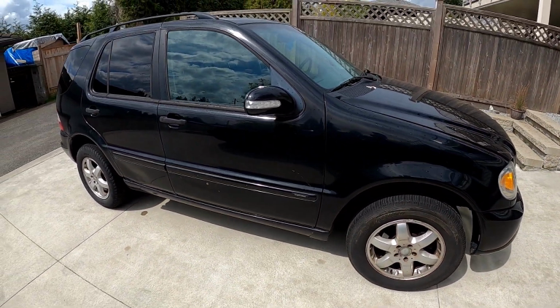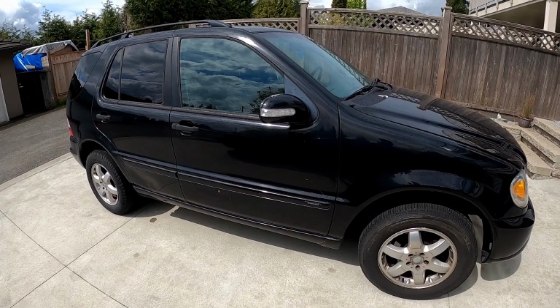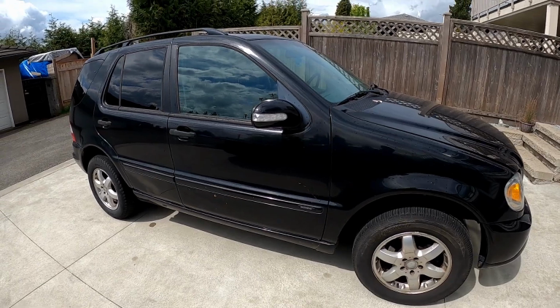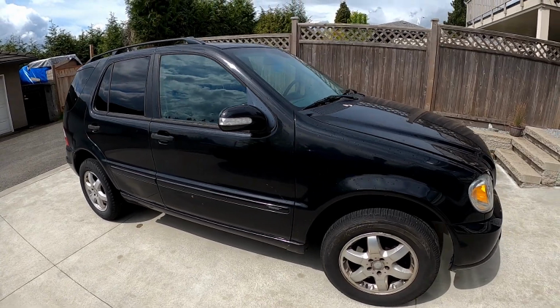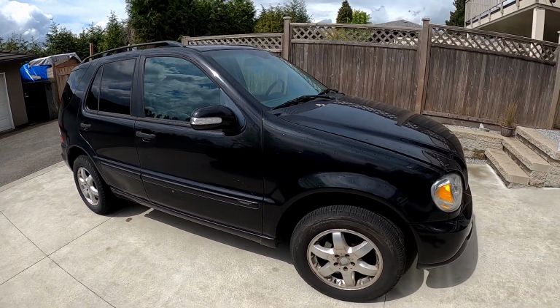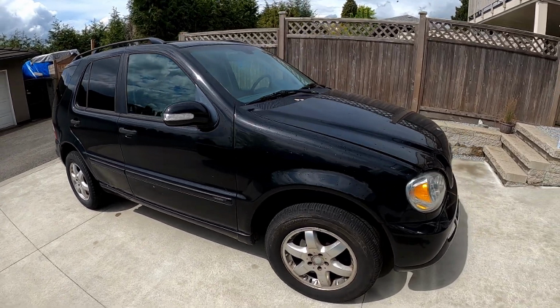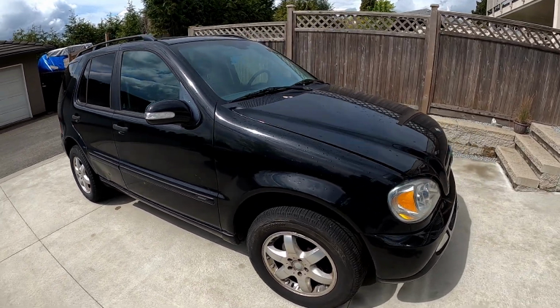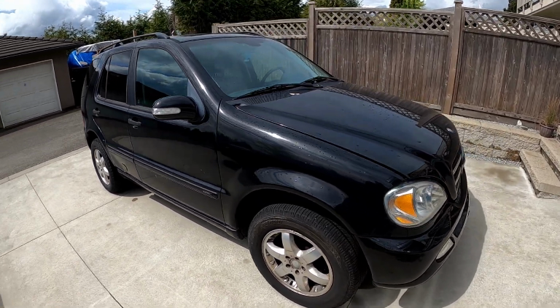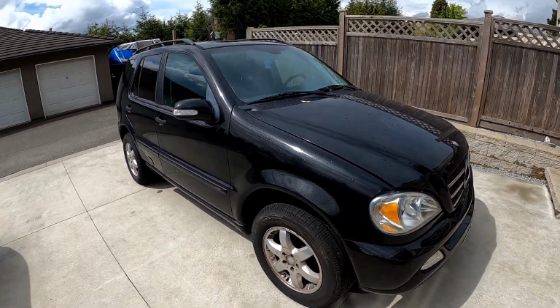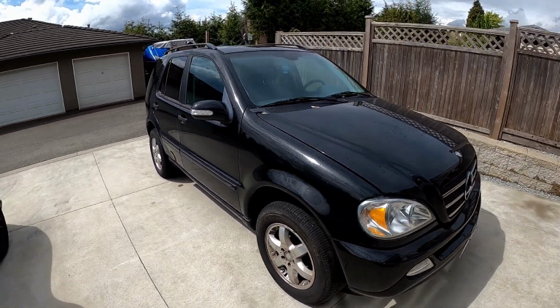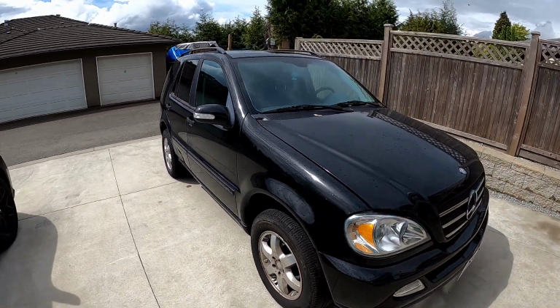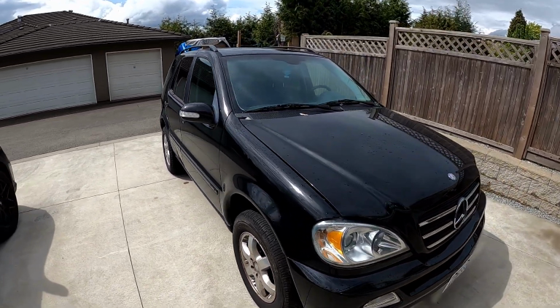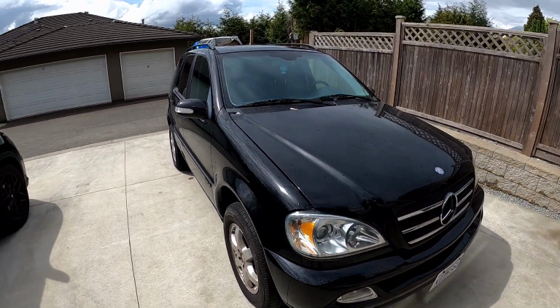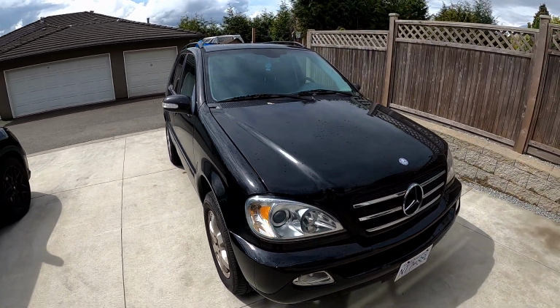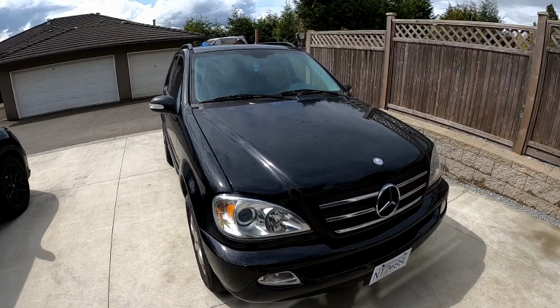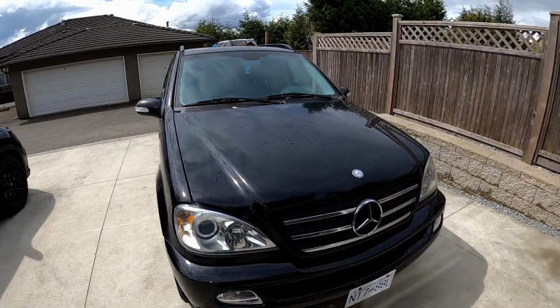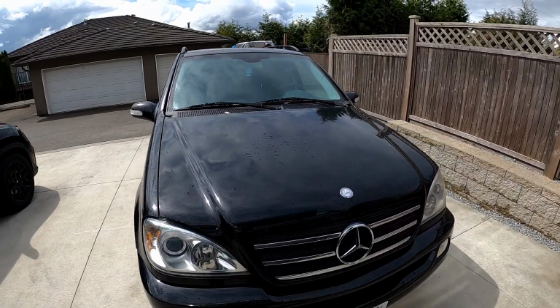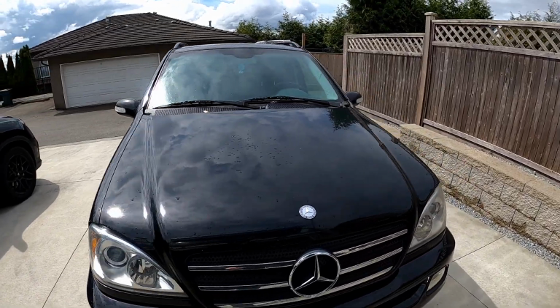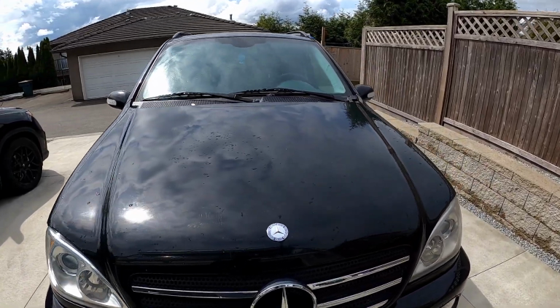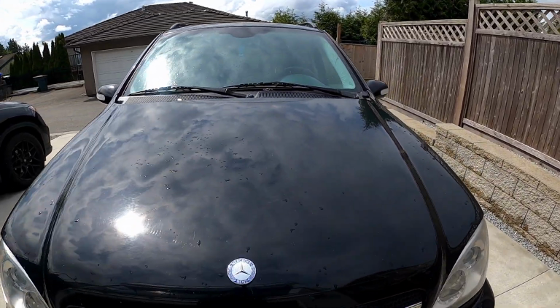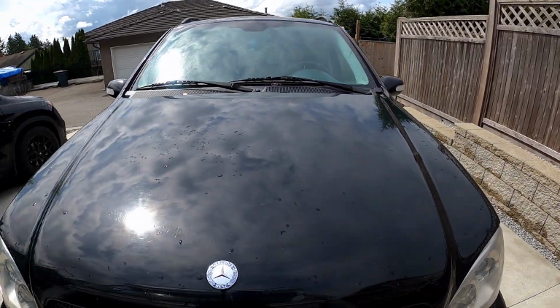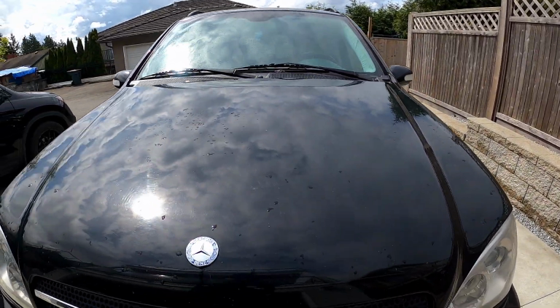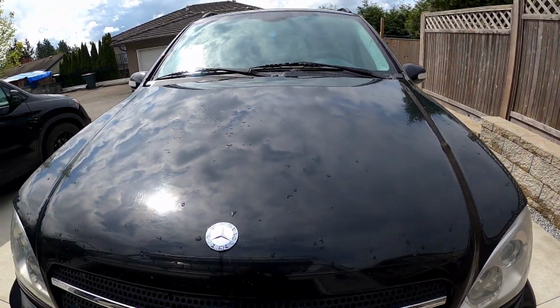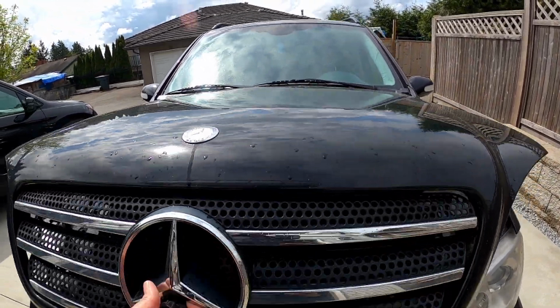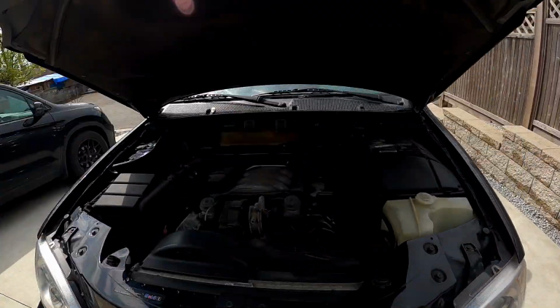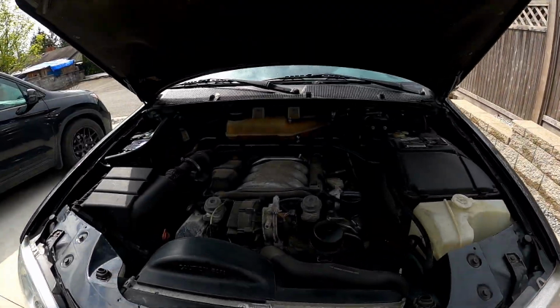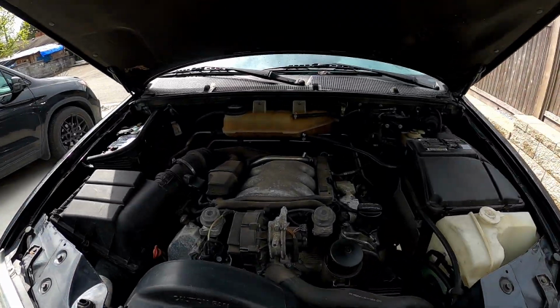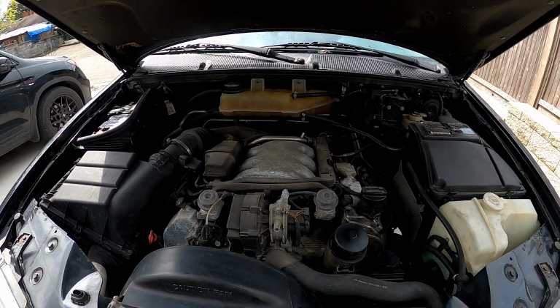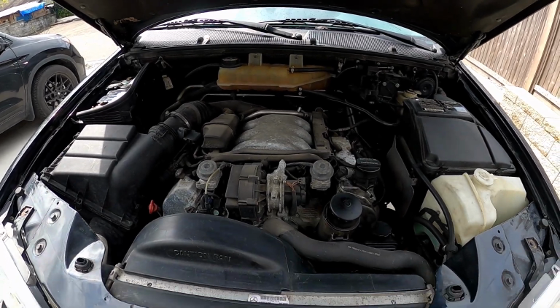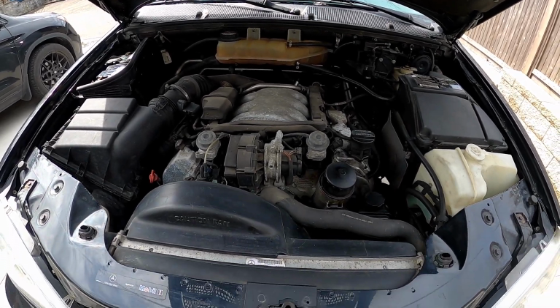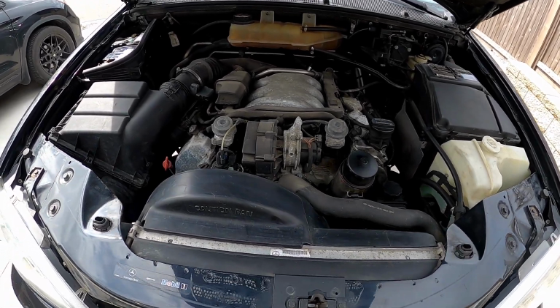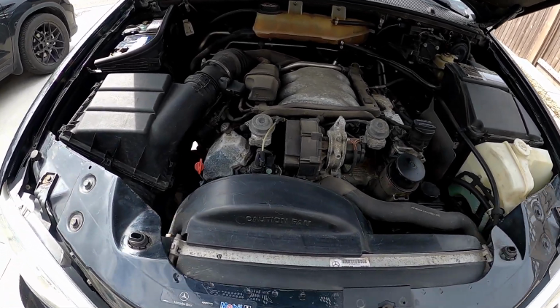The rear tire is shot, brake pads are old, there's another rust spot that needs to be fixed, and some scratches to sort out. But overall everything works — air conditioning works and it runs good.